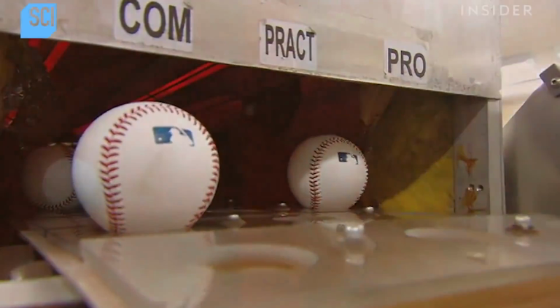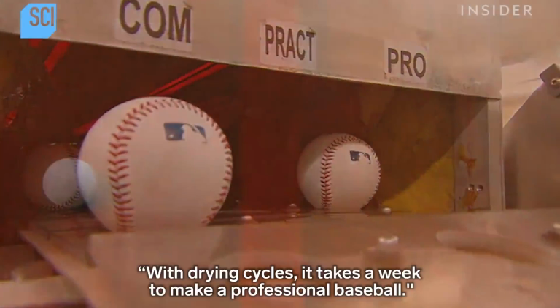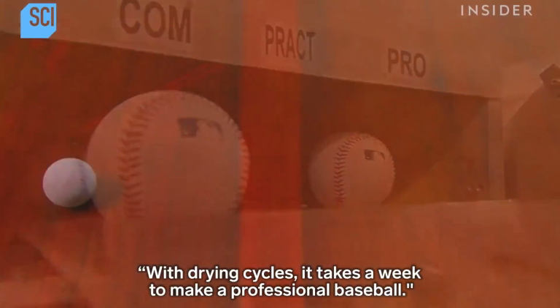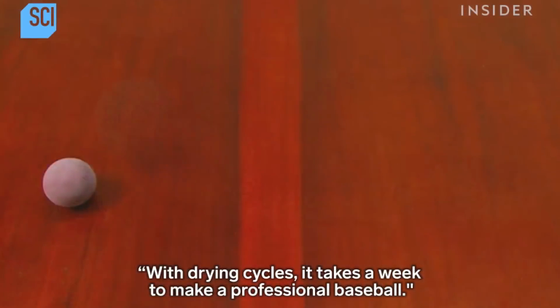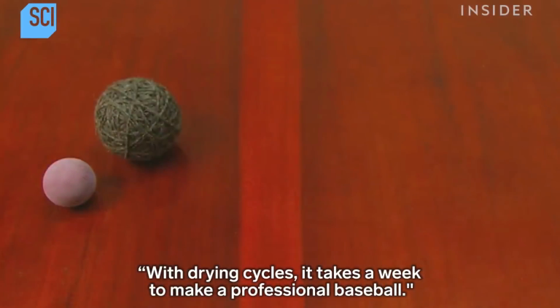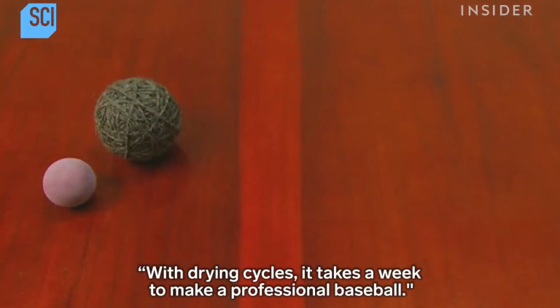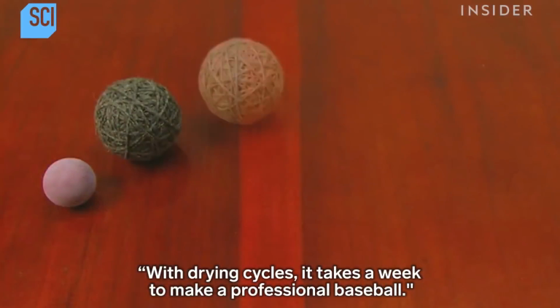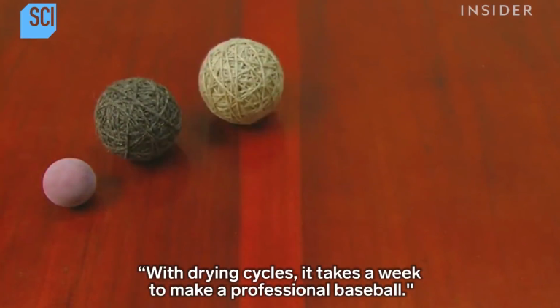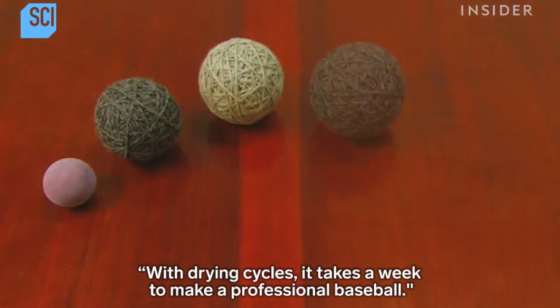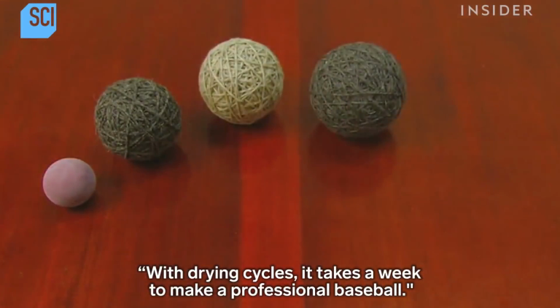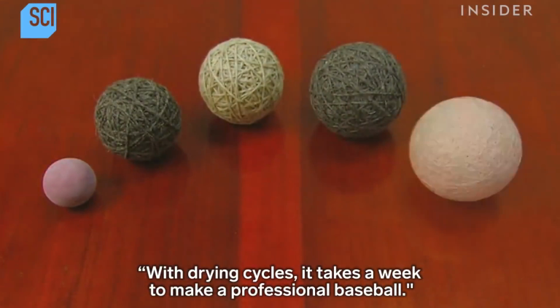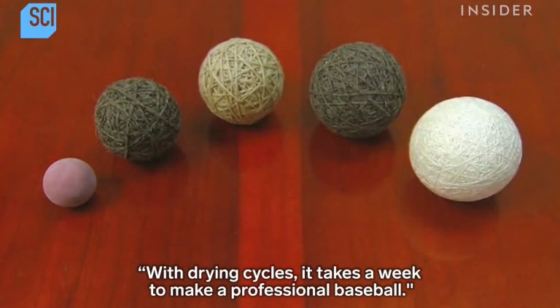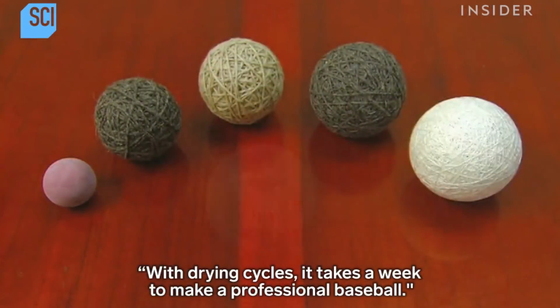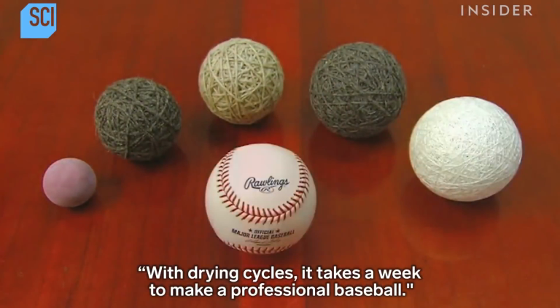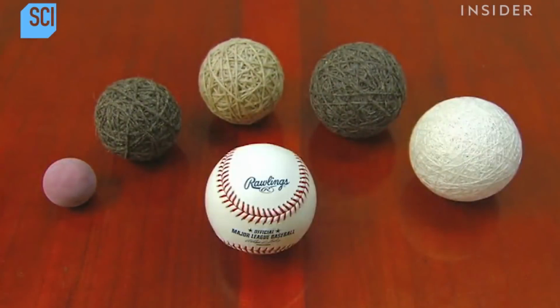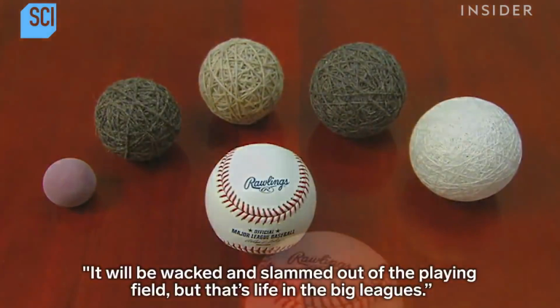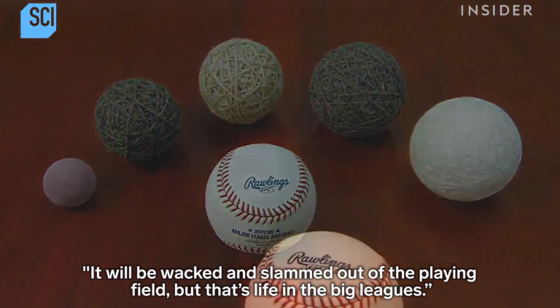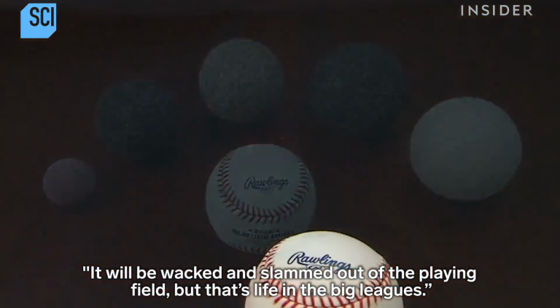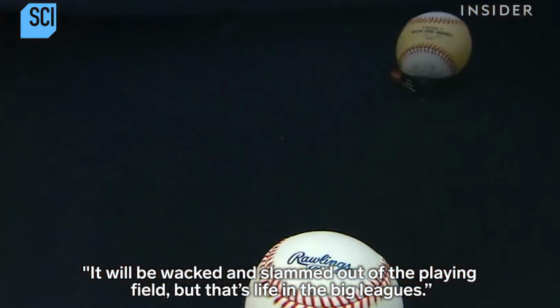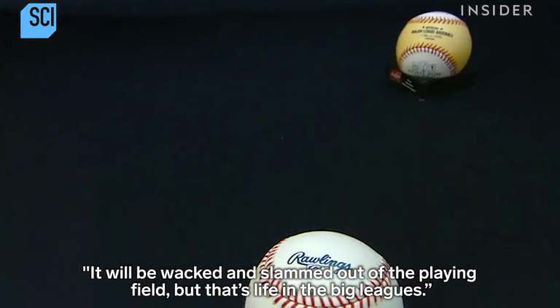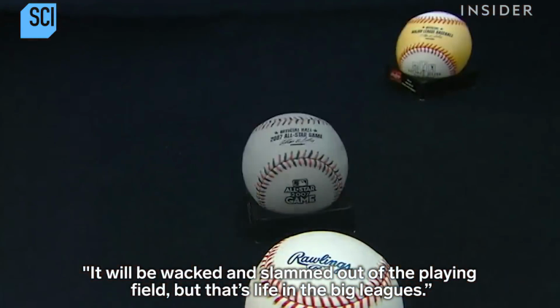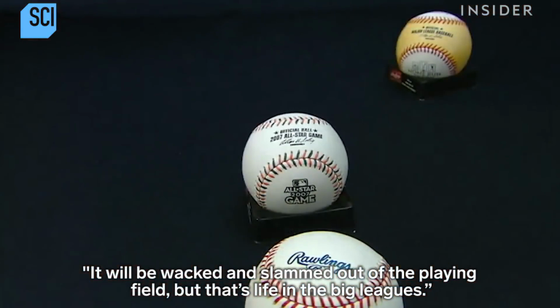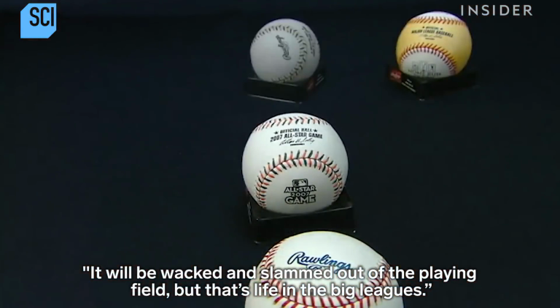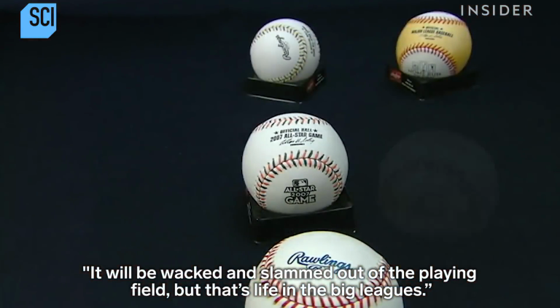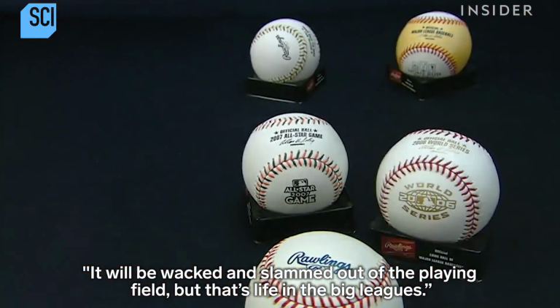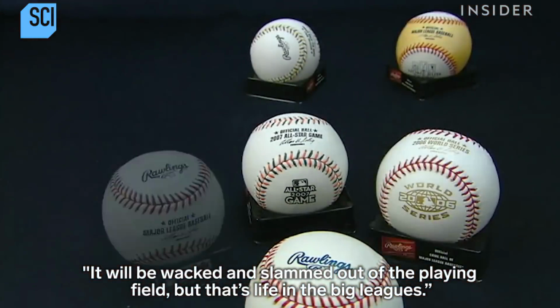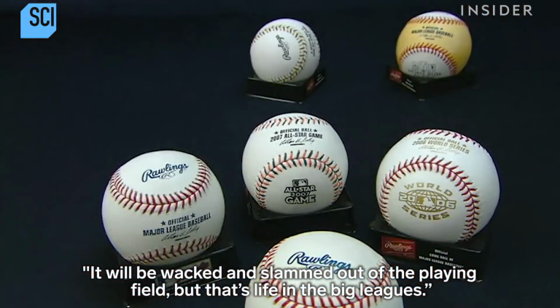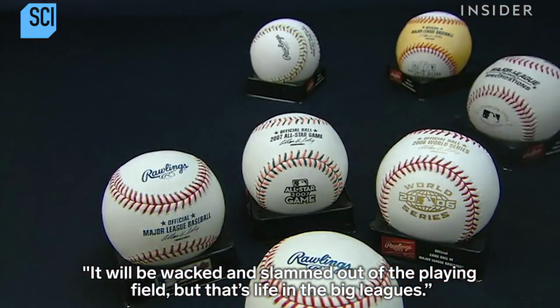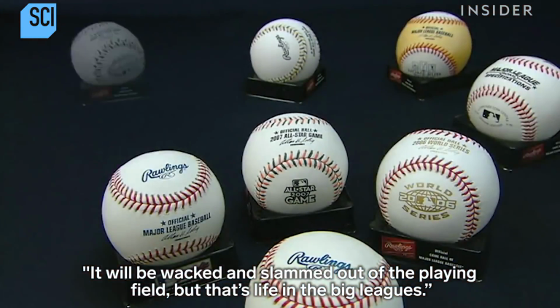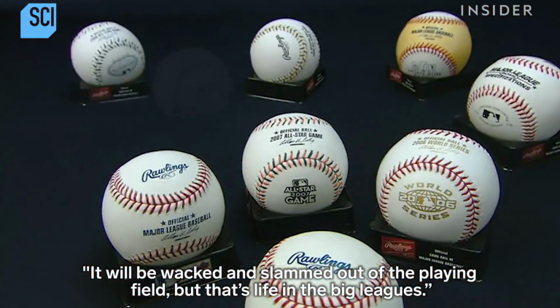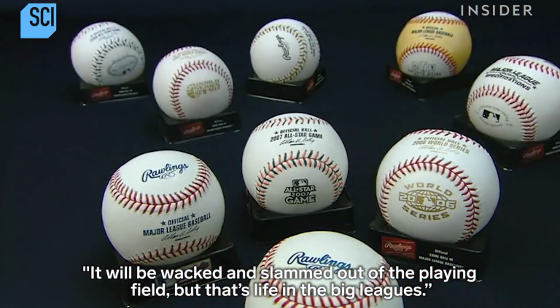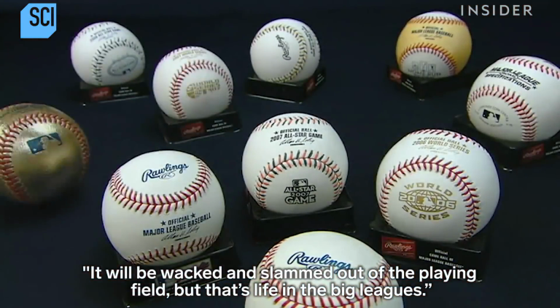With drying cycles, it takes a week to make a professional baseball. It will be whacked and slammed out of the playing field — but that's life in the big leagues.